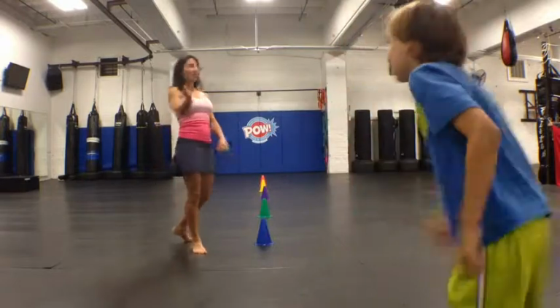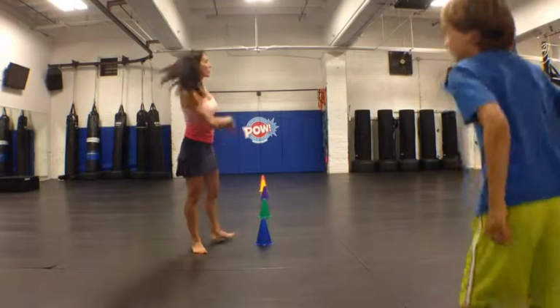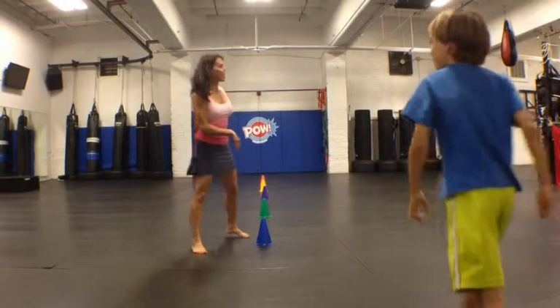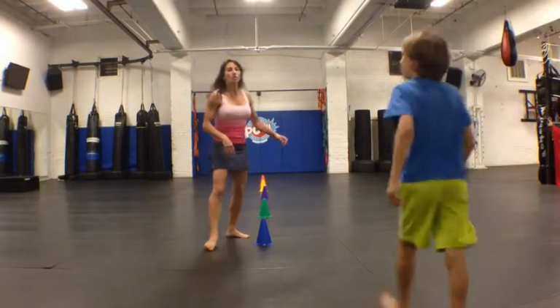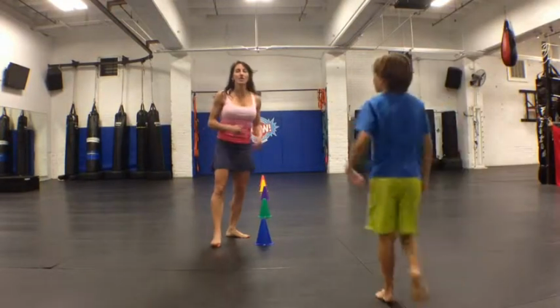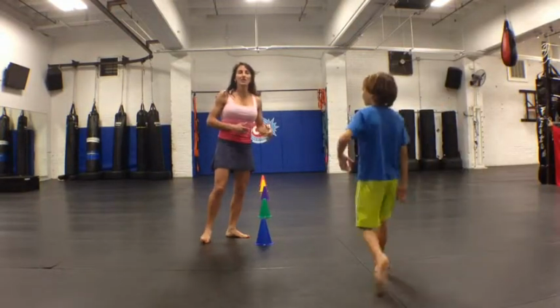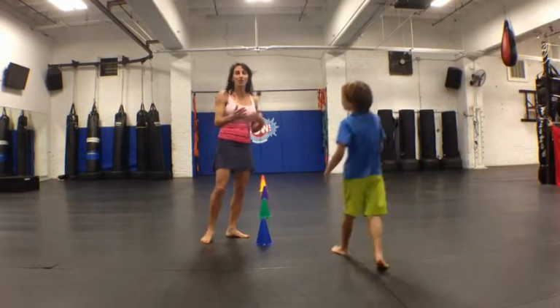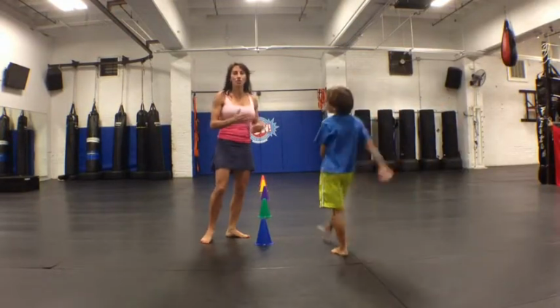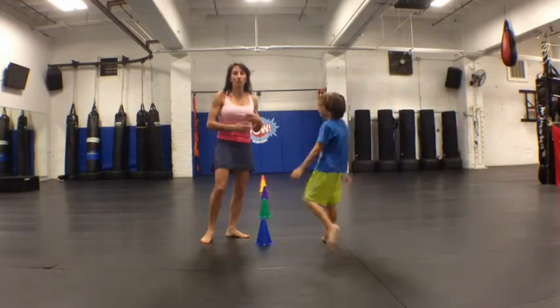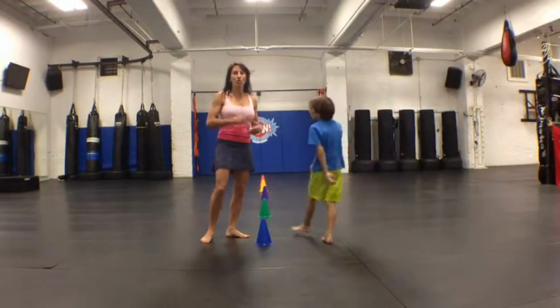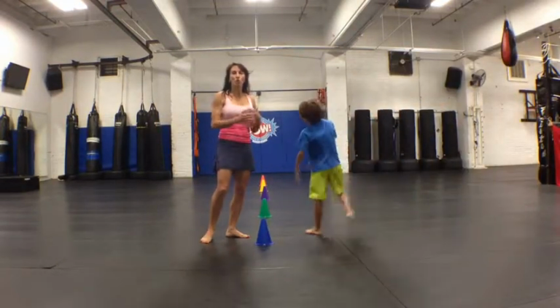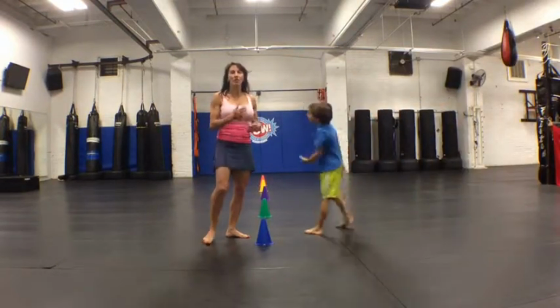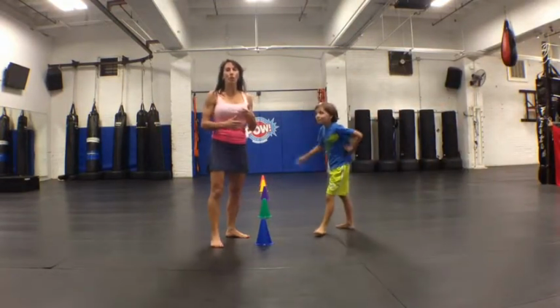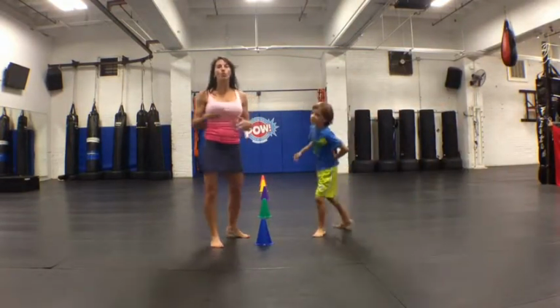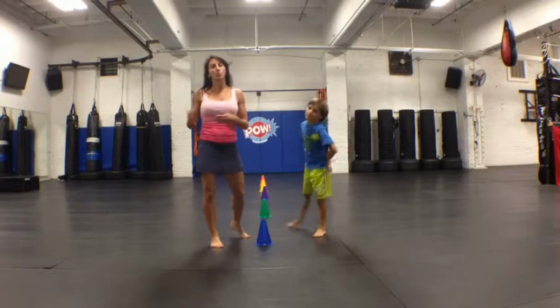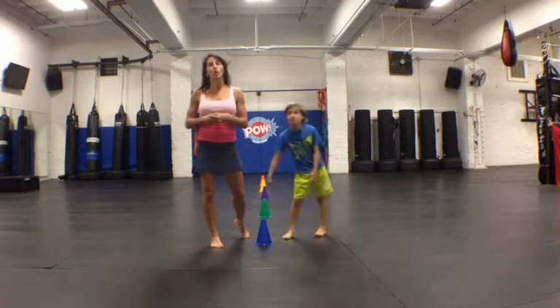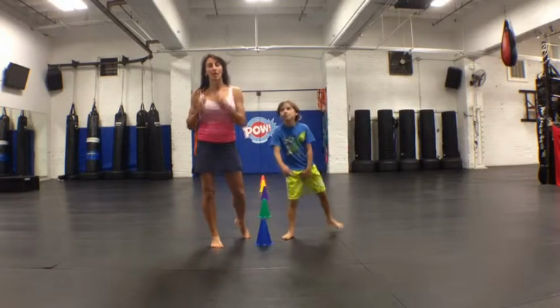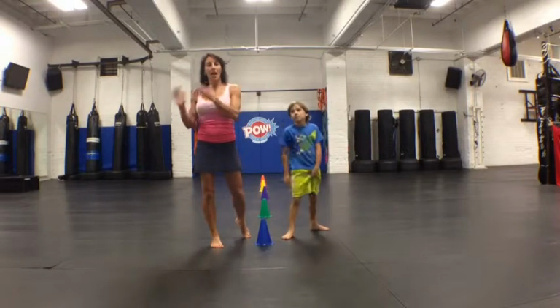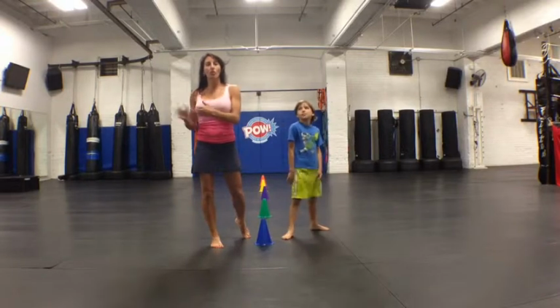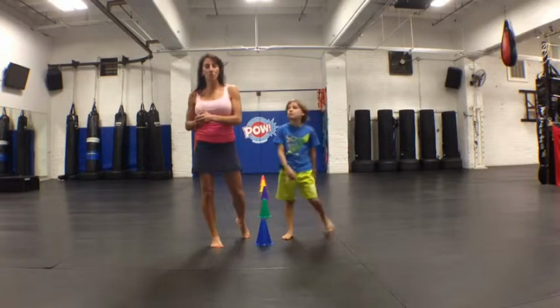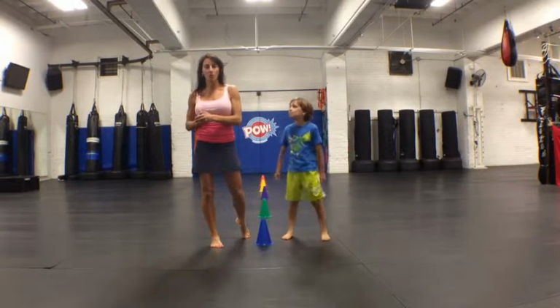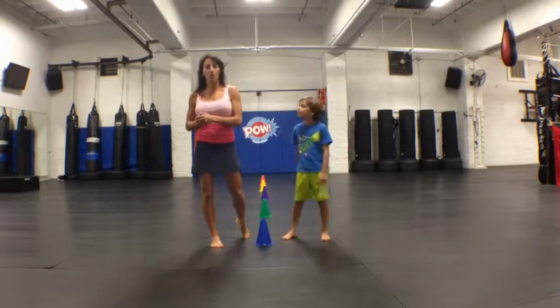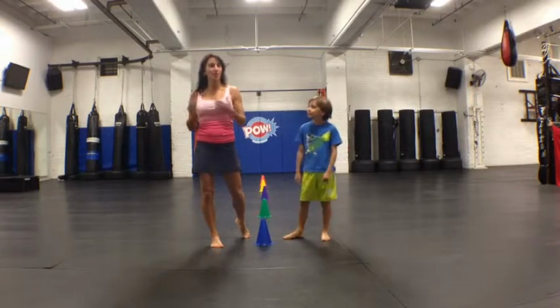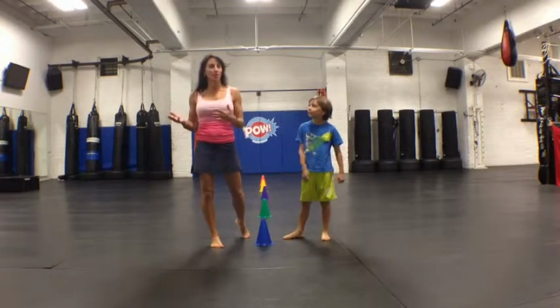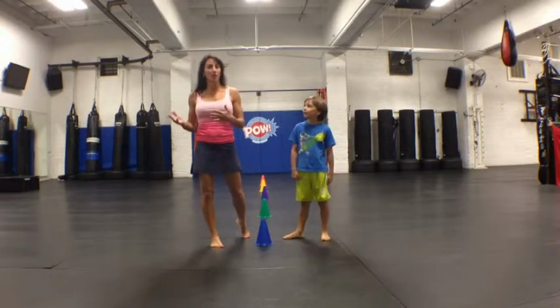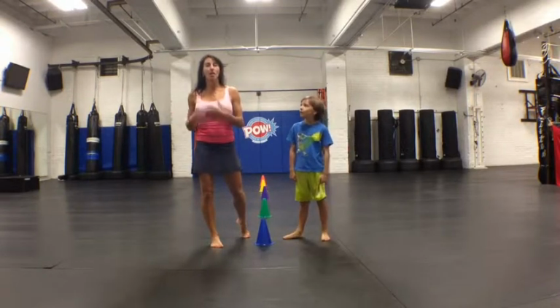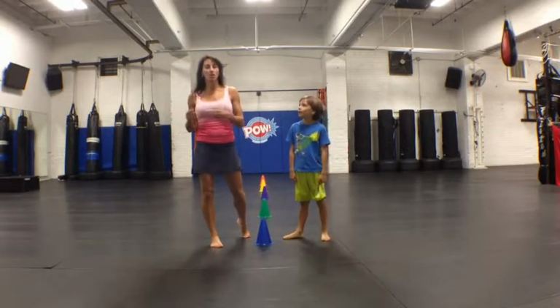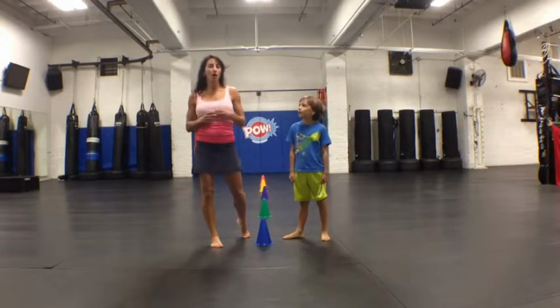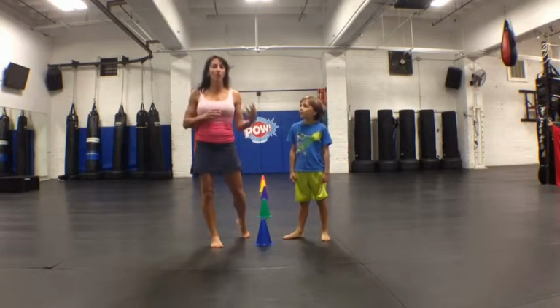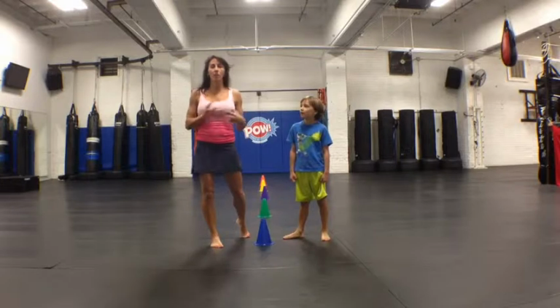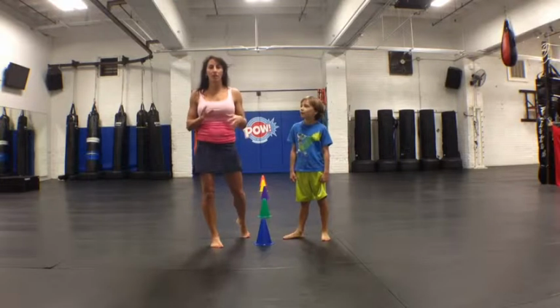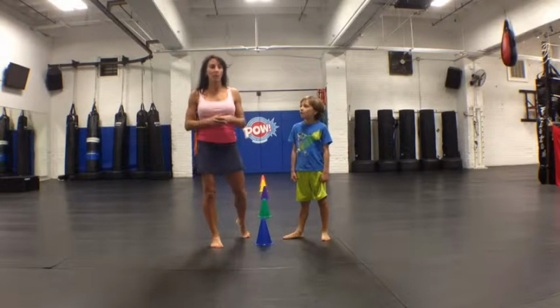Jack, come here. That was great. So the idea is that as they're changing direction they're also having to figure out where they're supposed to be going and where their feet should be going — whether it's to get the play done, catch the ball, defend, whatever the case might be.